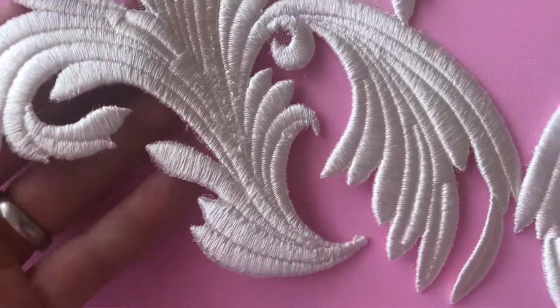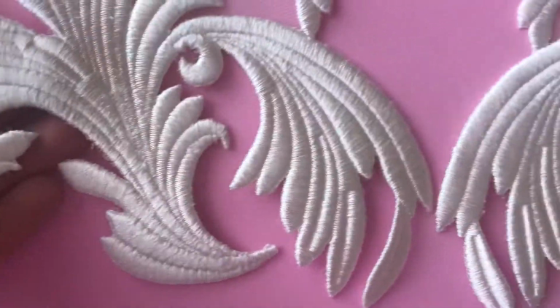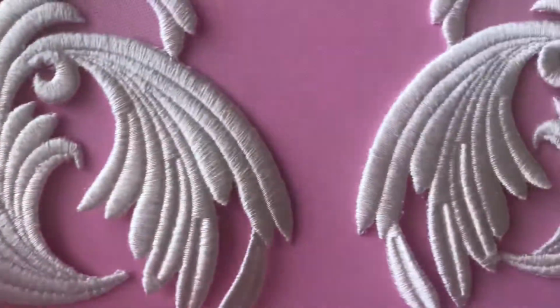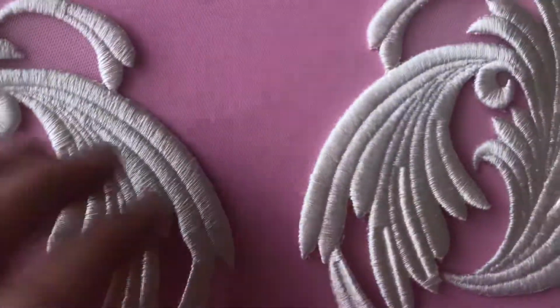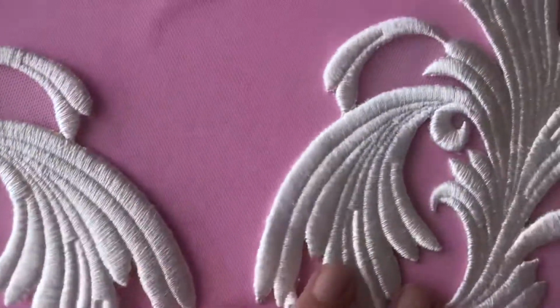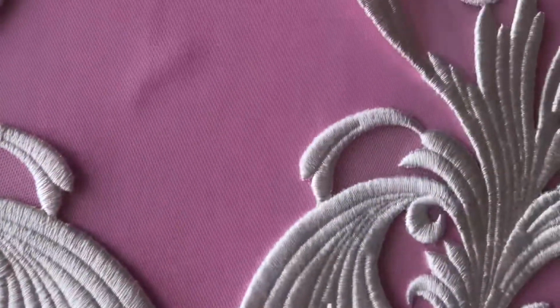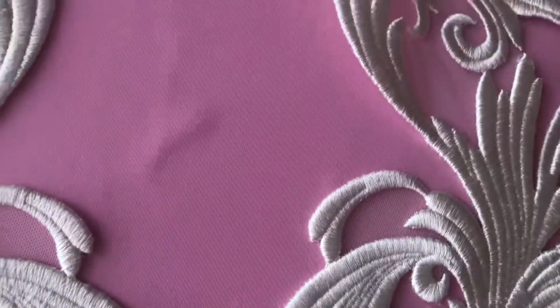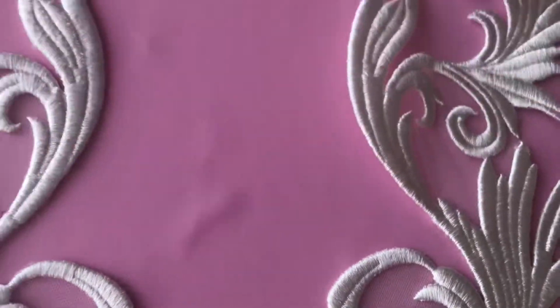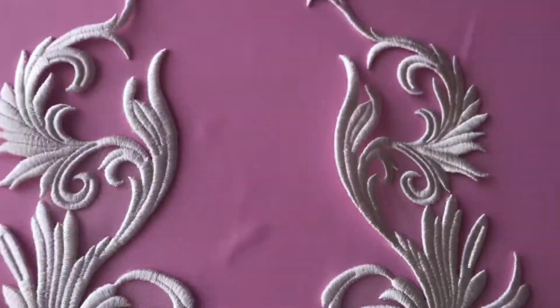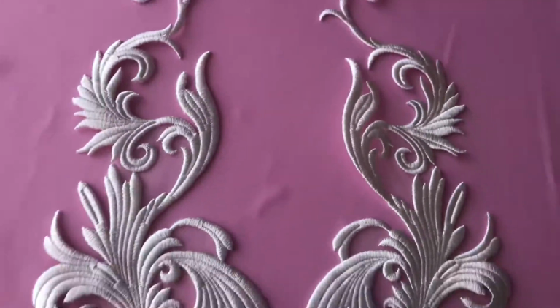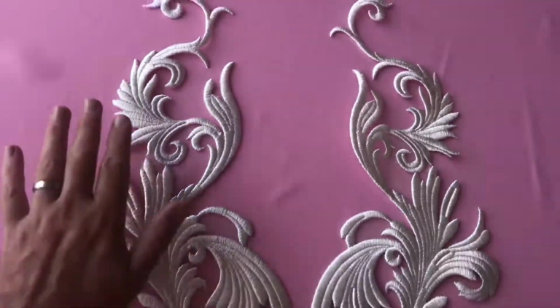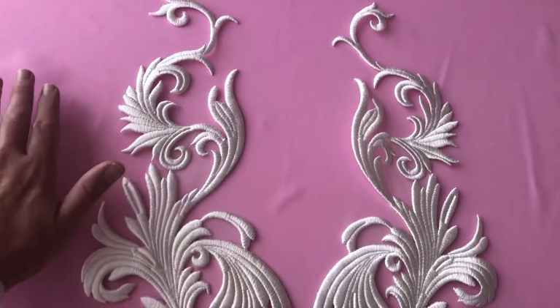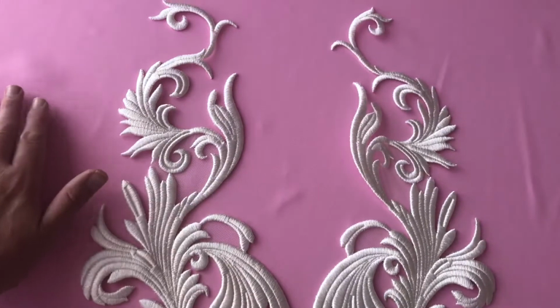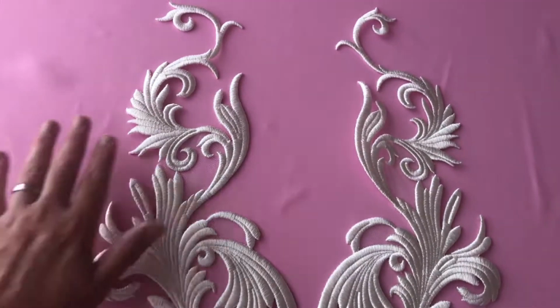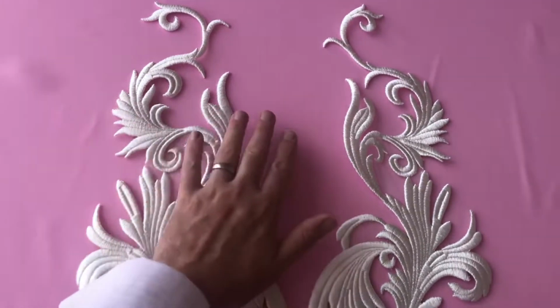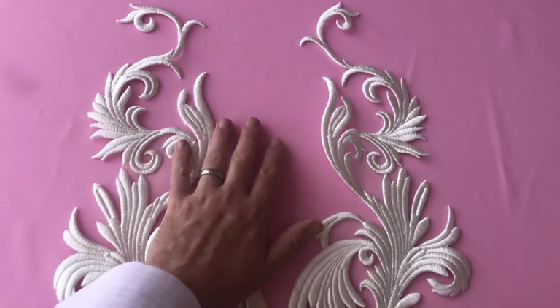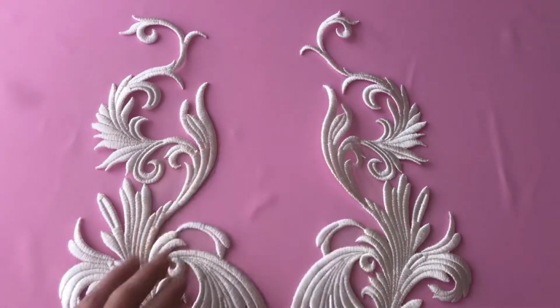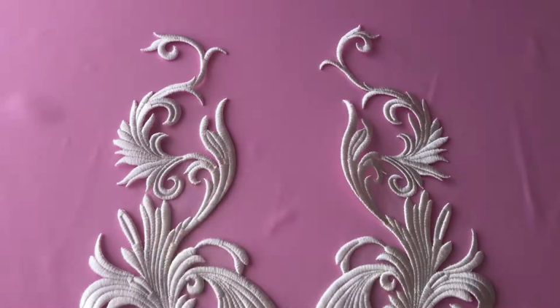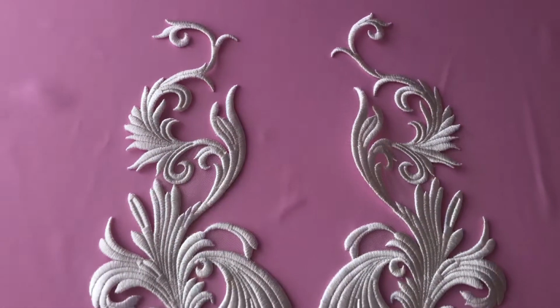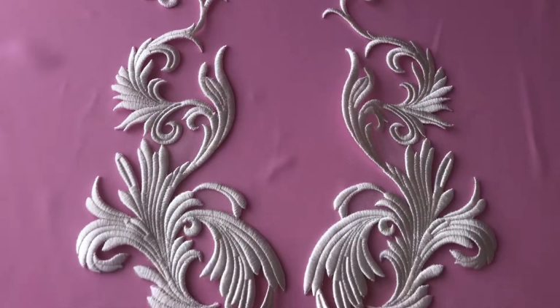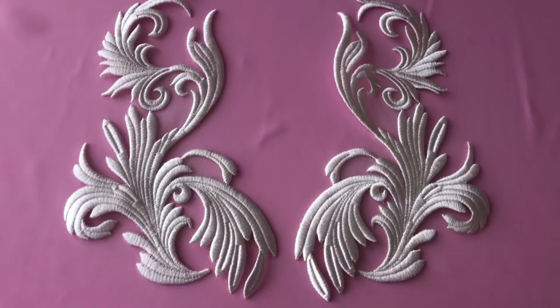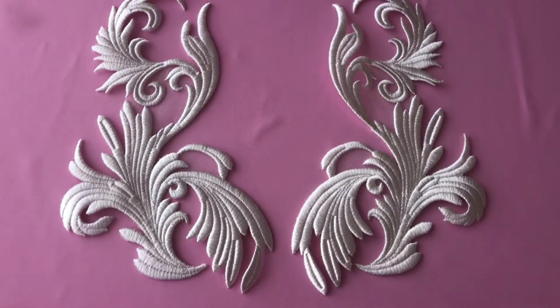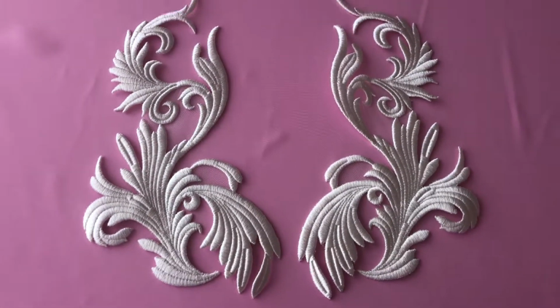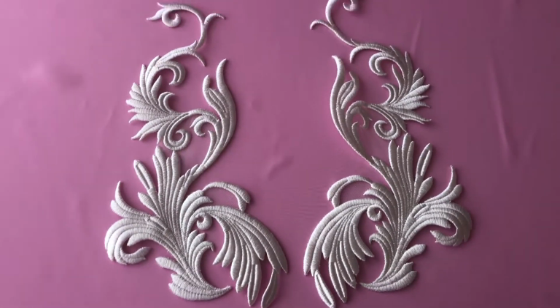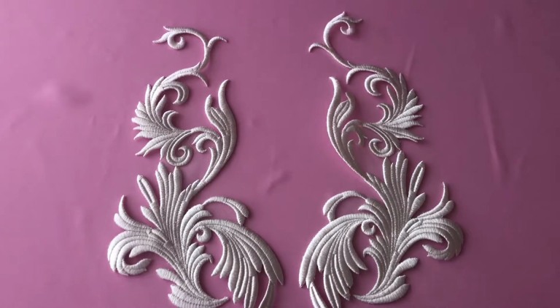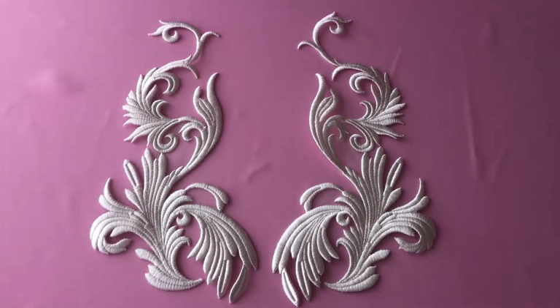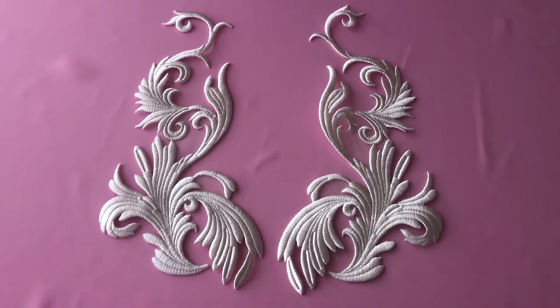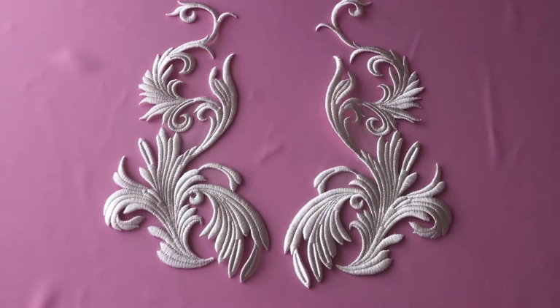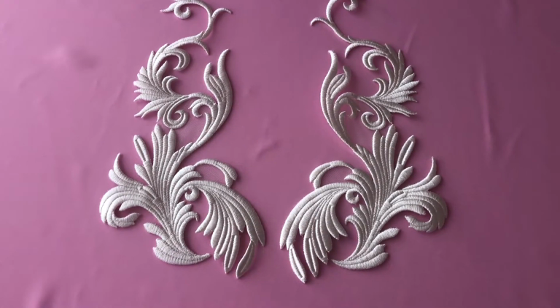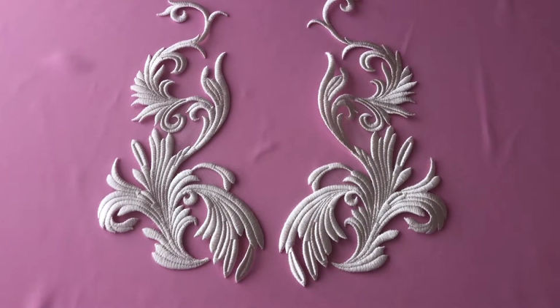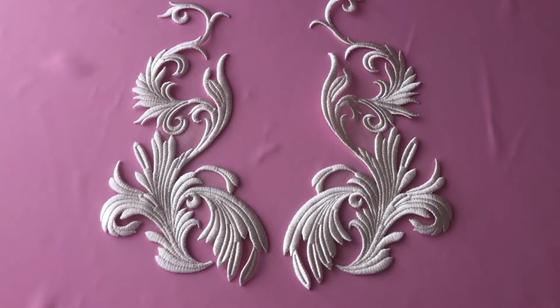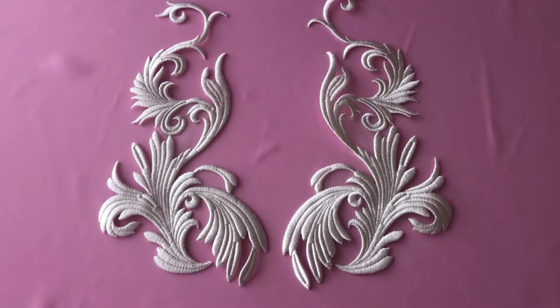So very attractive and very versatile appliques. I'll just put my hand in to show you some idea of scale — perfect for flamboyant wedding dresses.